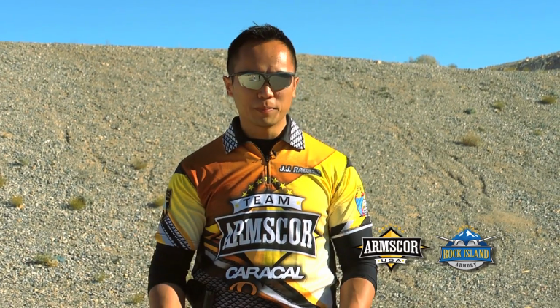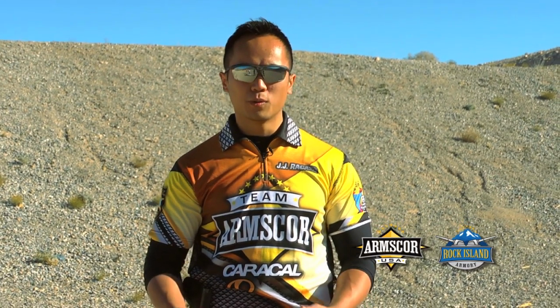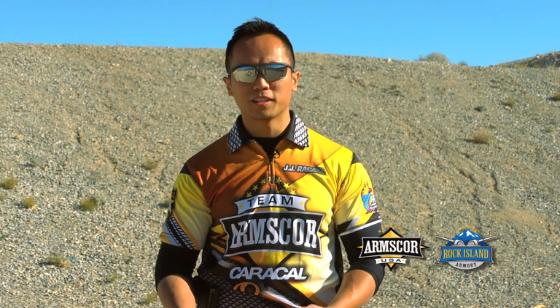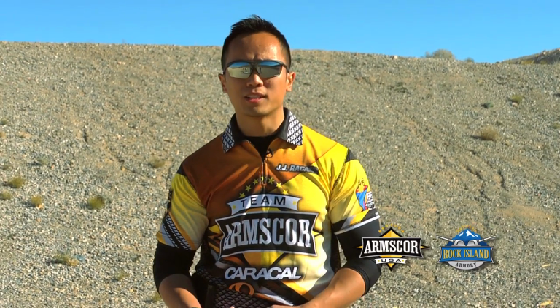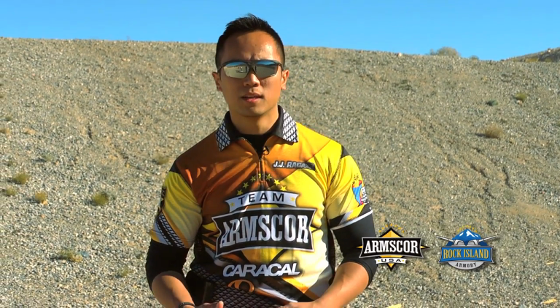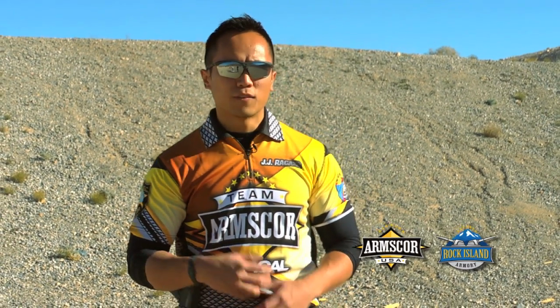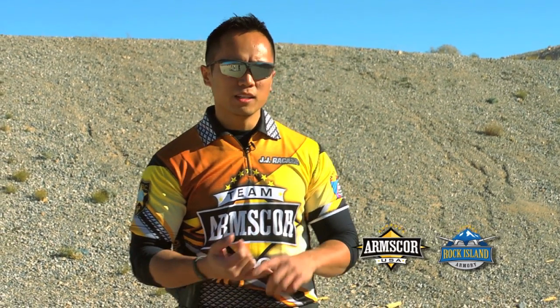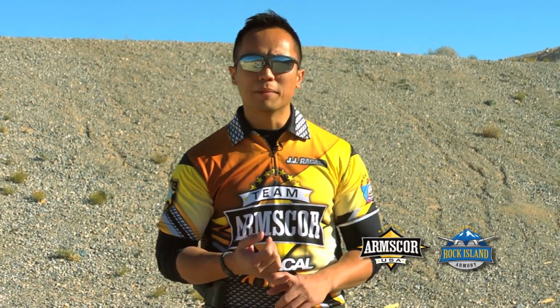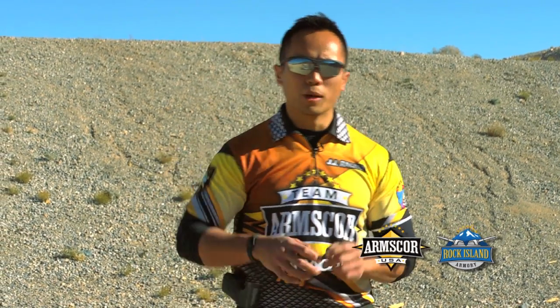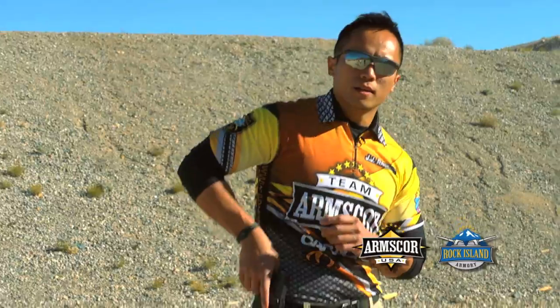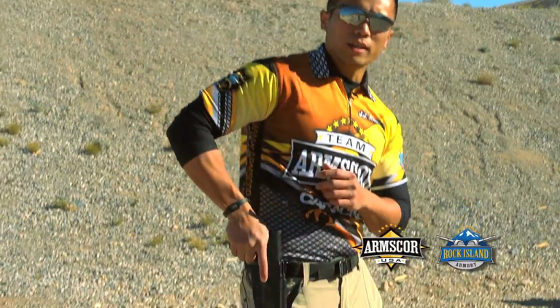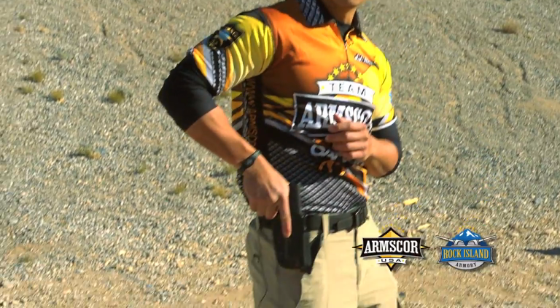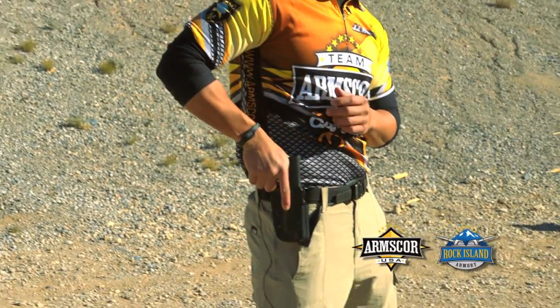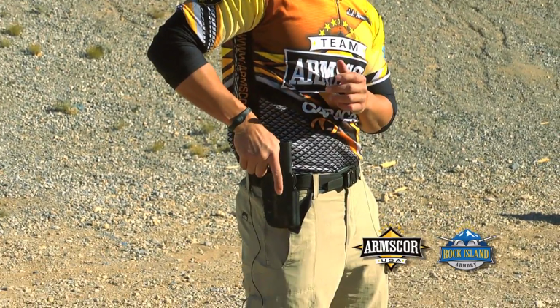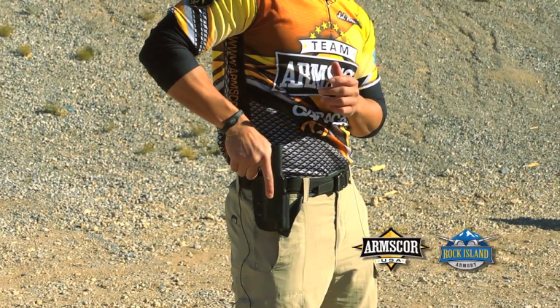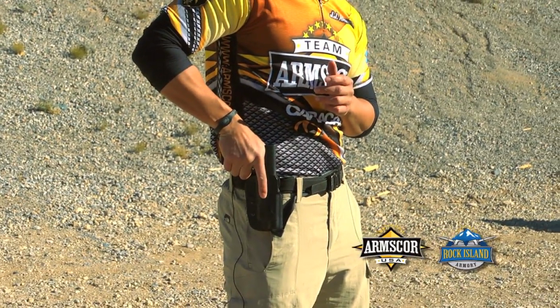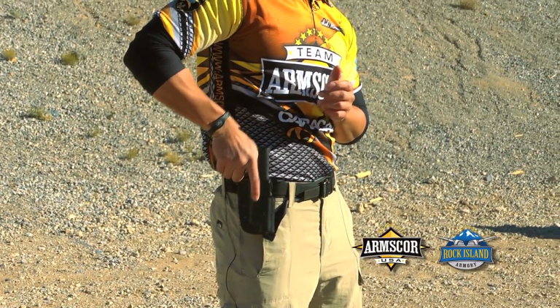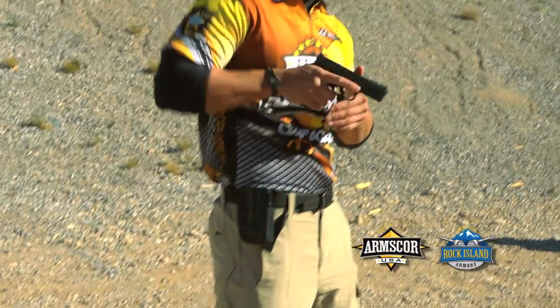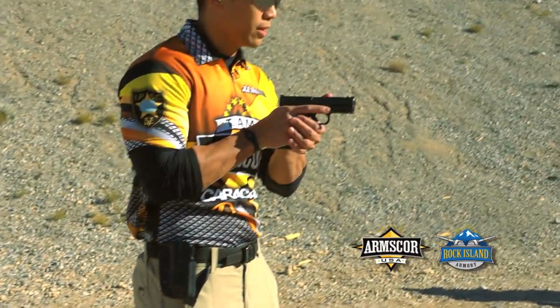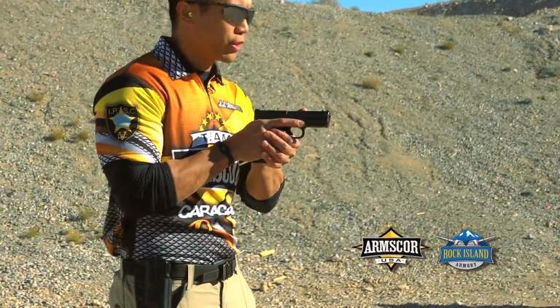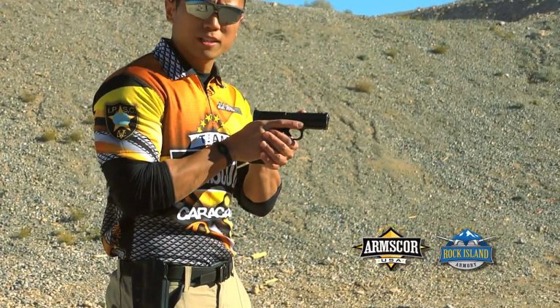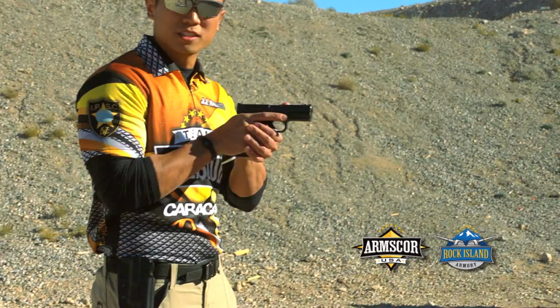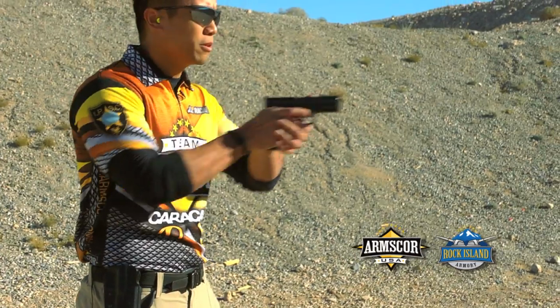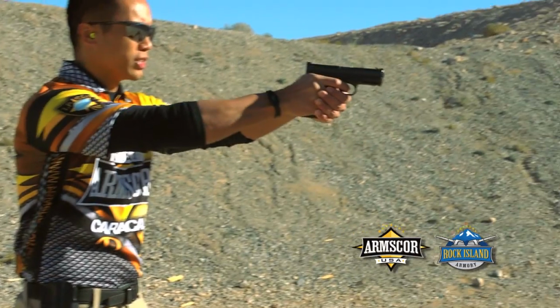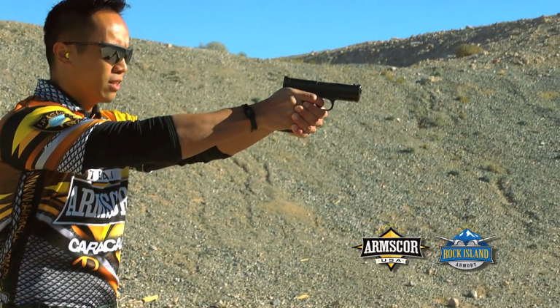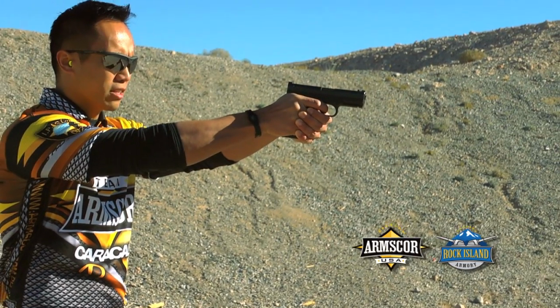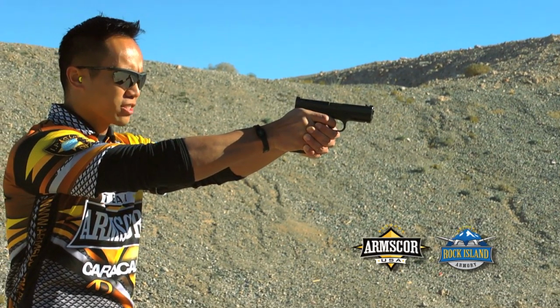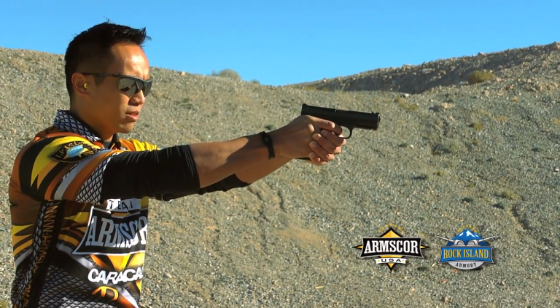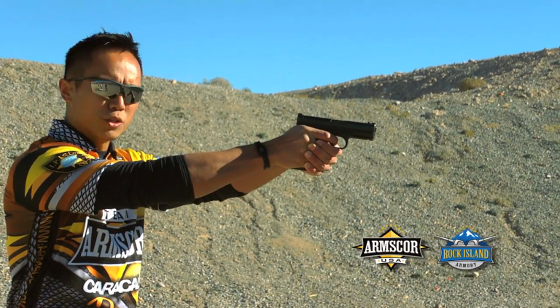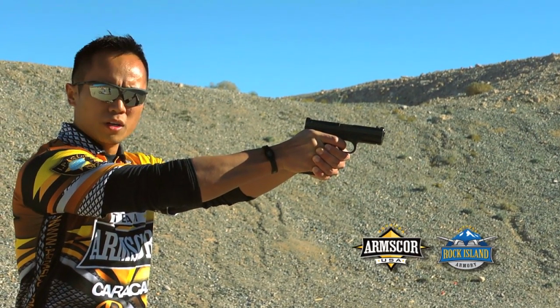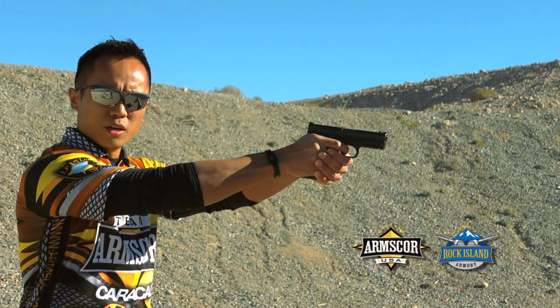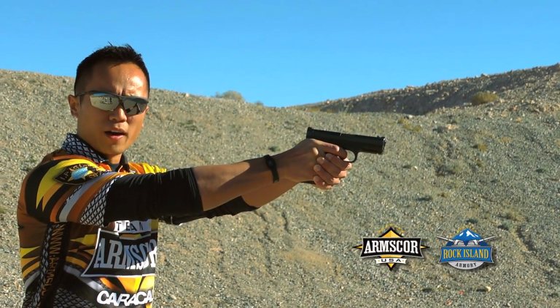We're going to keep it simple. We're going to break it down to three steps. First thing, establish your grip right here from the holster. Second thing, meet and greet right in the center. Third is a presentation, punching out, essentially getting your sights, prepping your trigger, getting ready to fire.